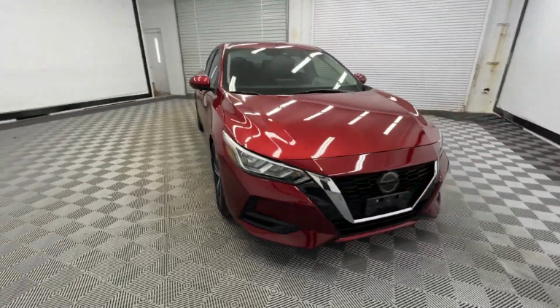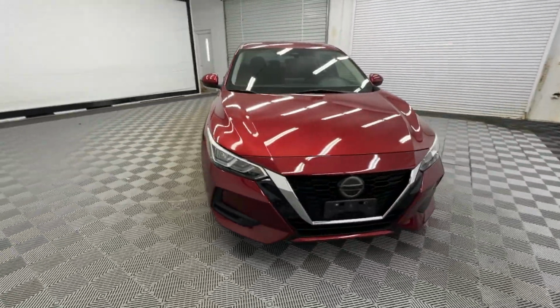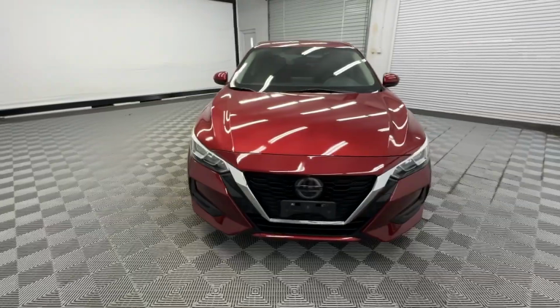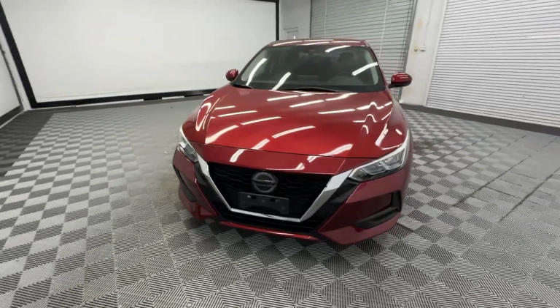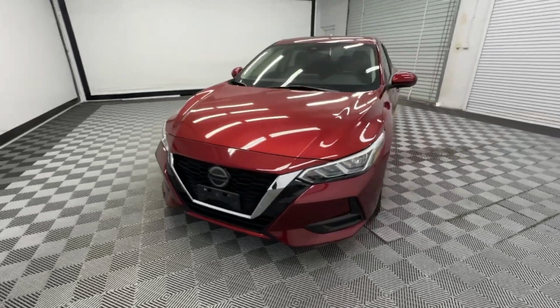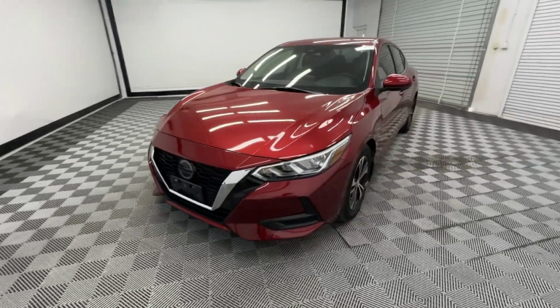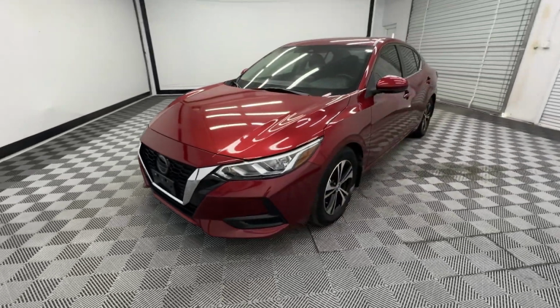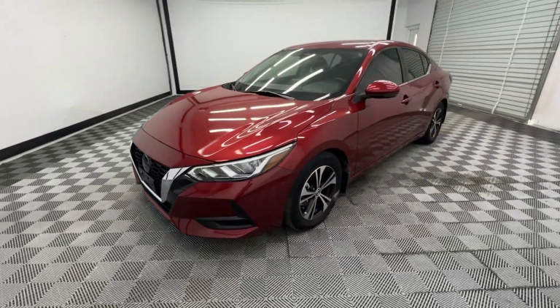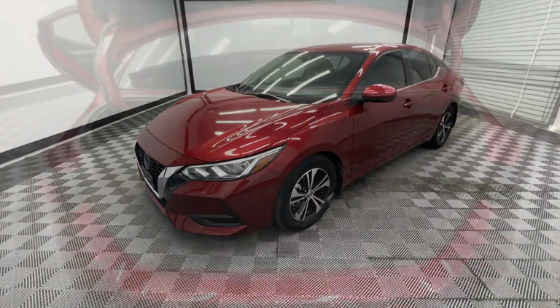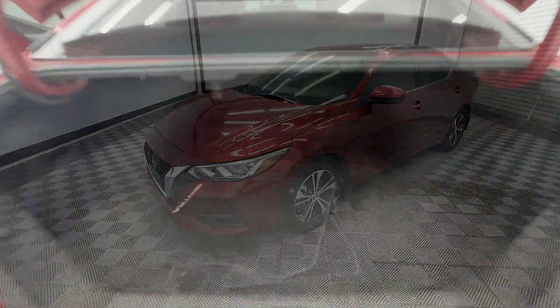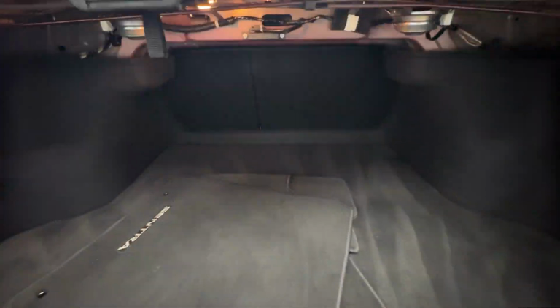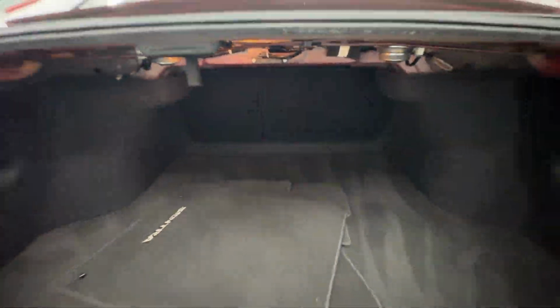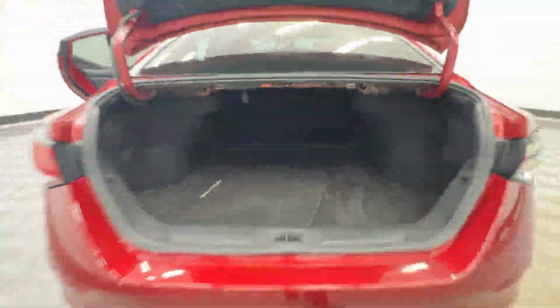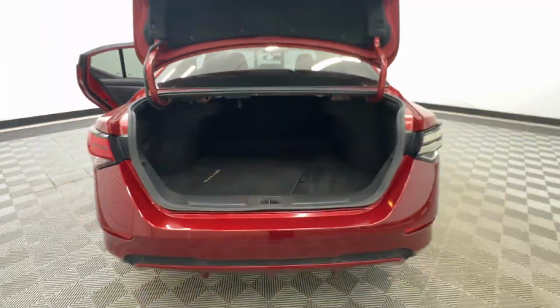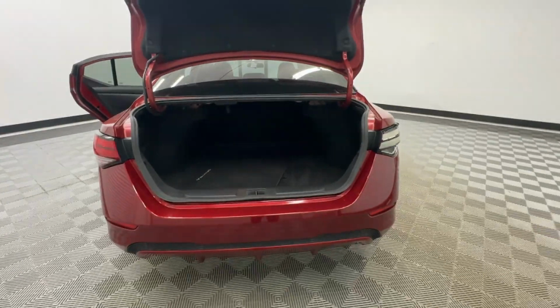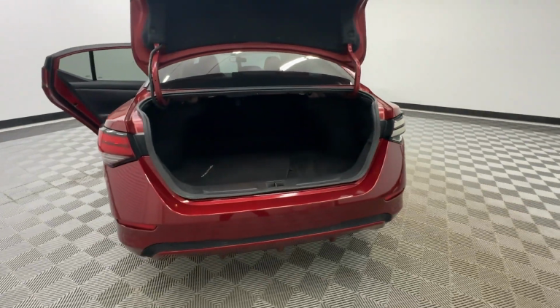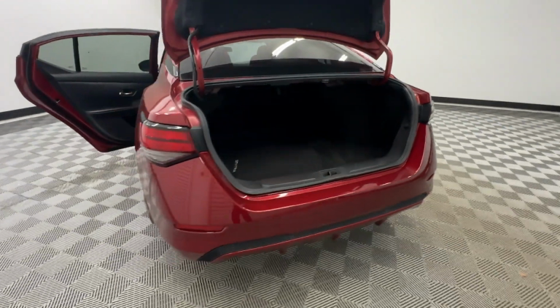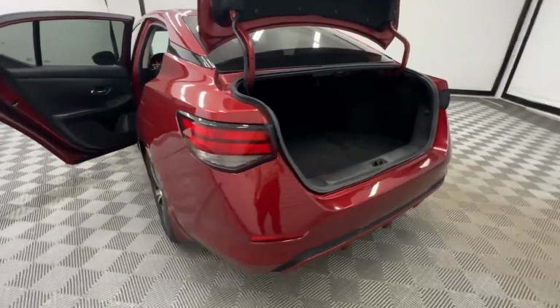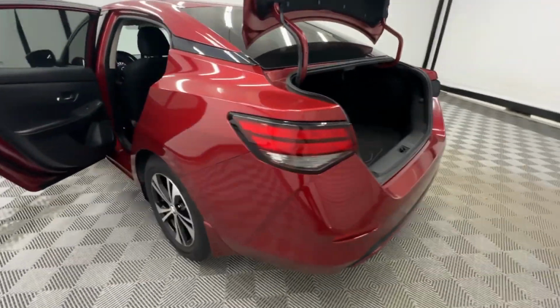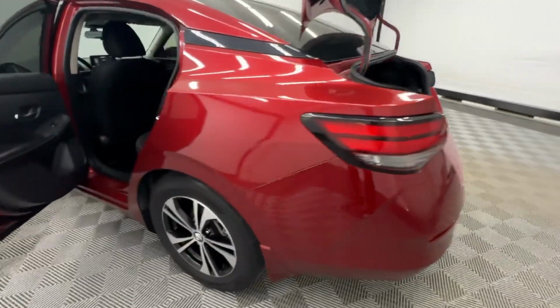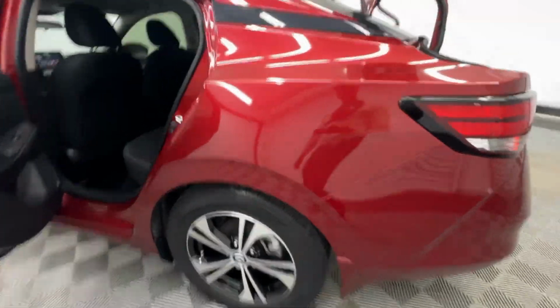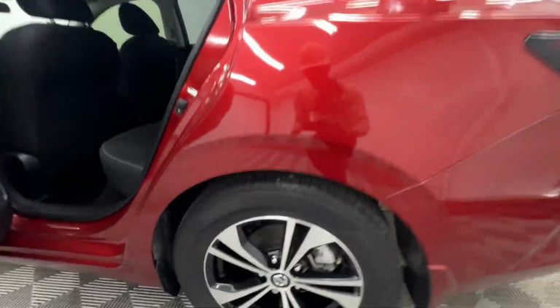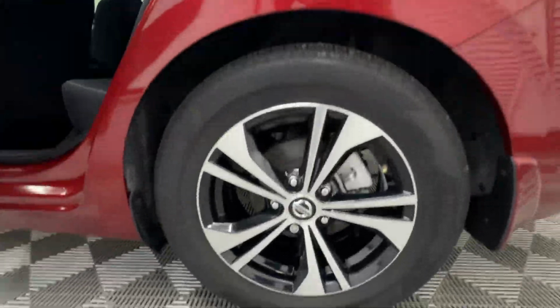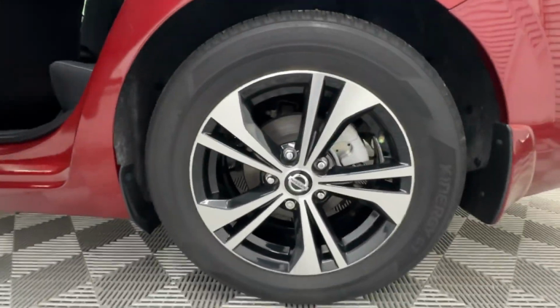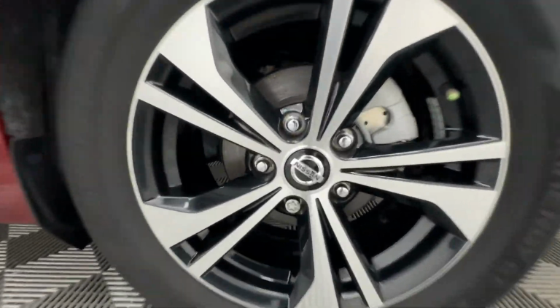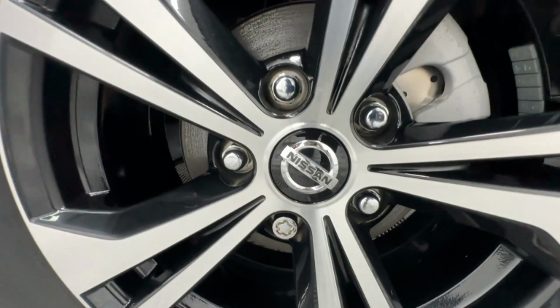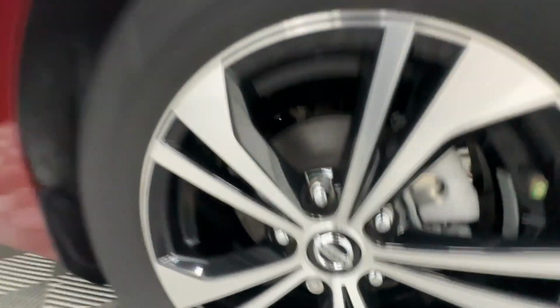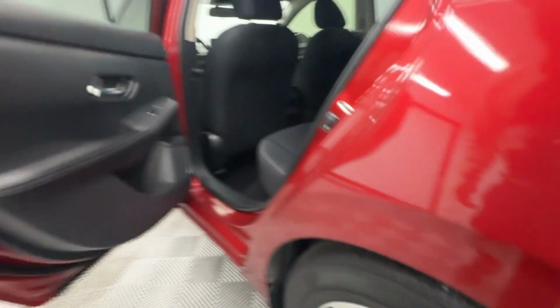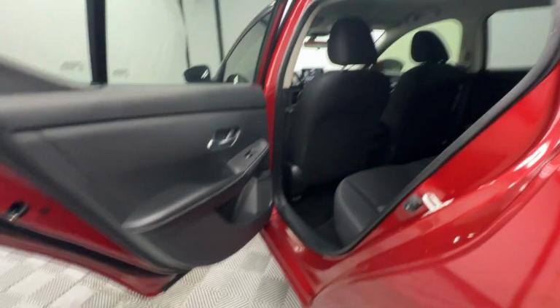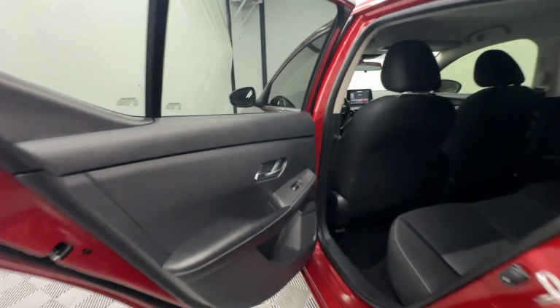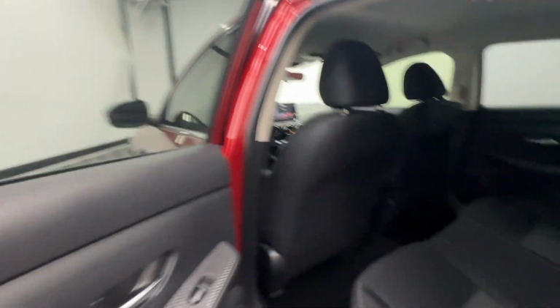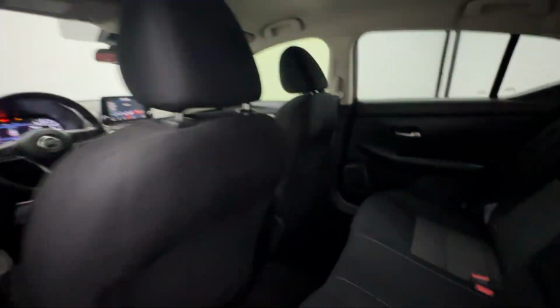This mid-size 4-door with modern flair delivers a roomy interior with plenty of creature comforts and thoughtful storage solutions, a suite of standard driver-assist safety tech, and an unmistakably sporty ride. These are just some of the great options this vehicle comes with.